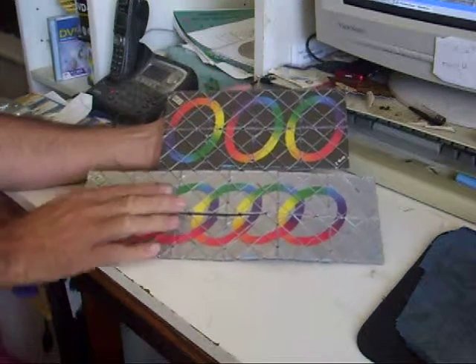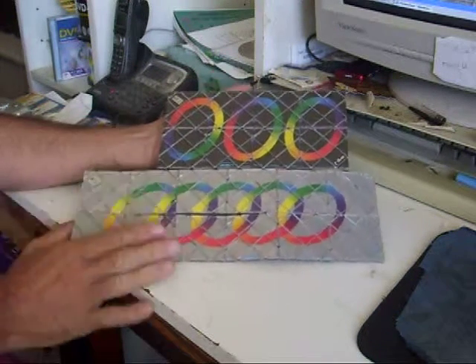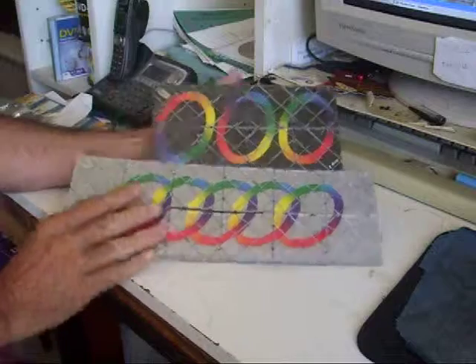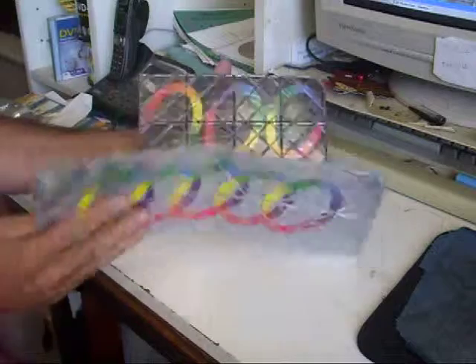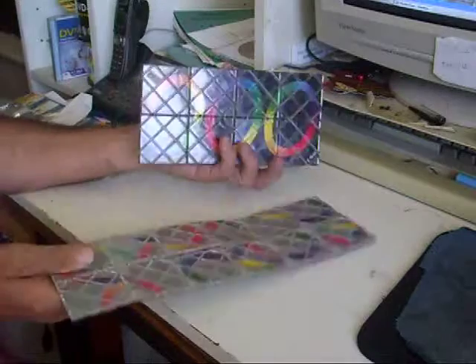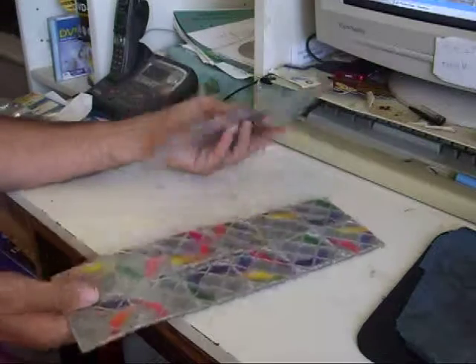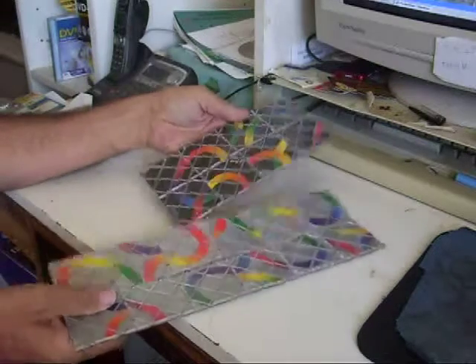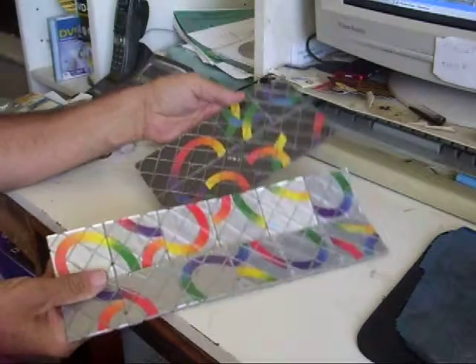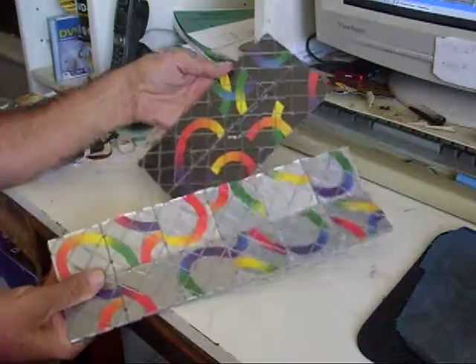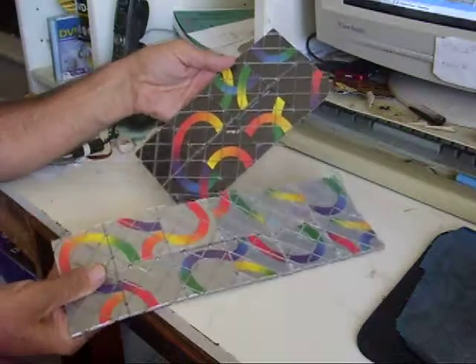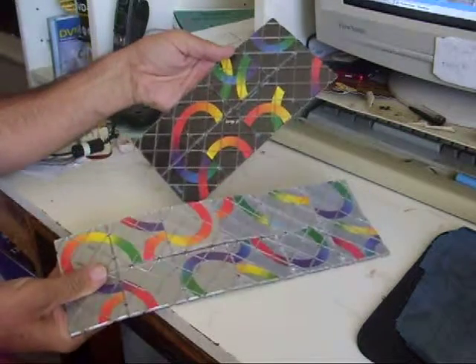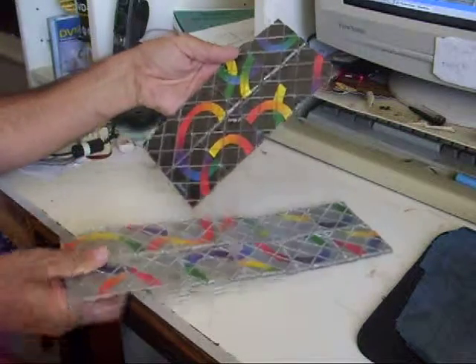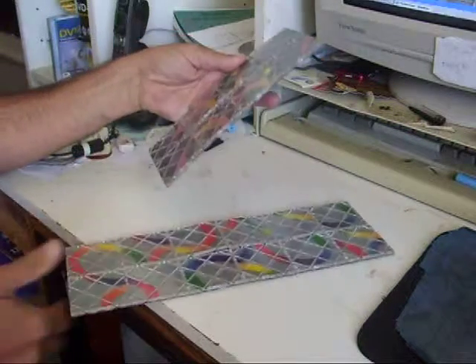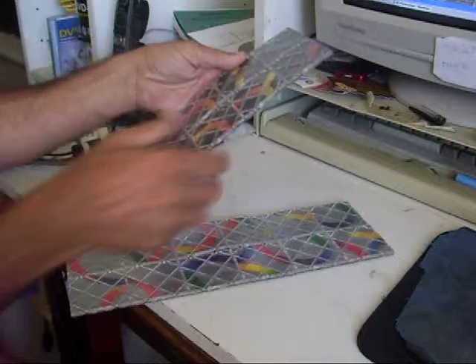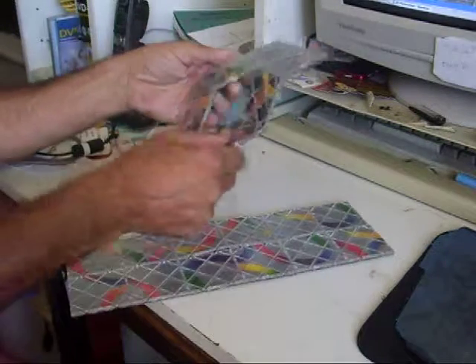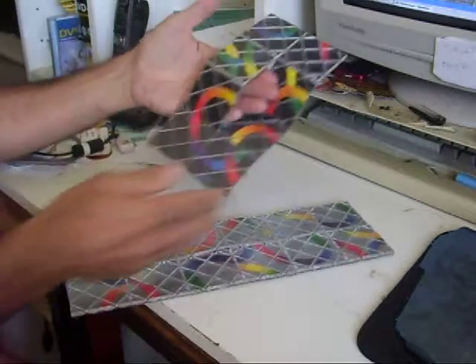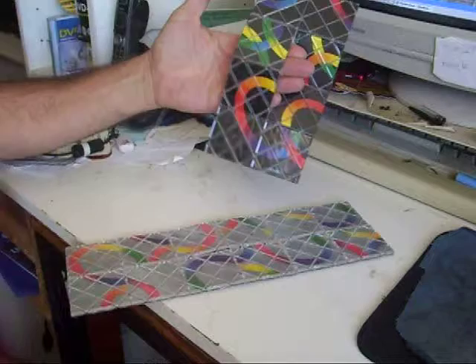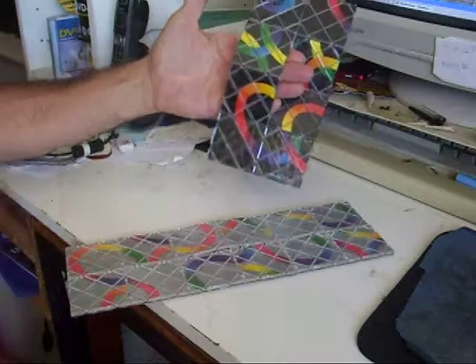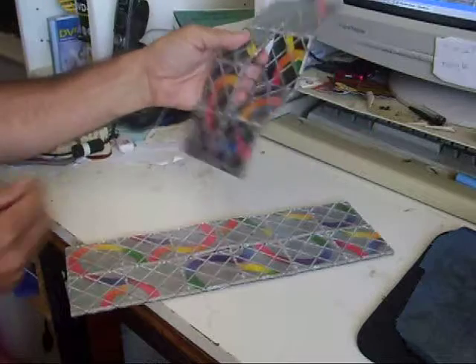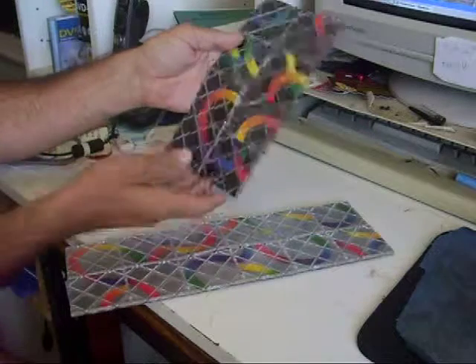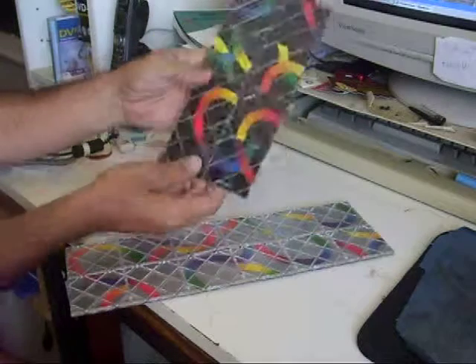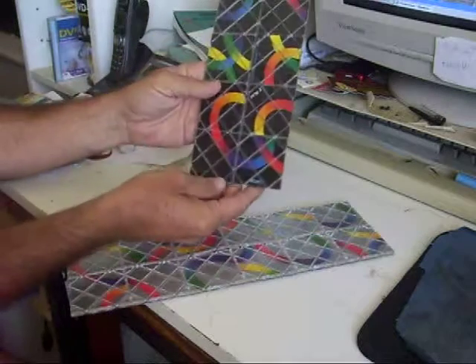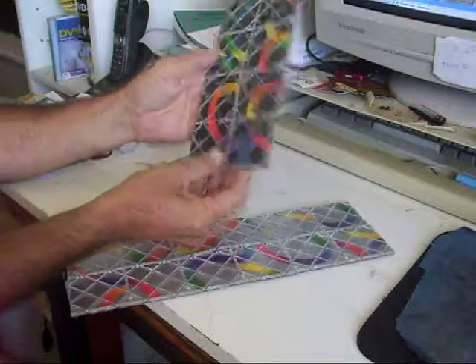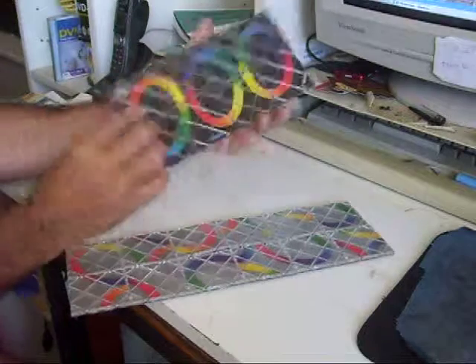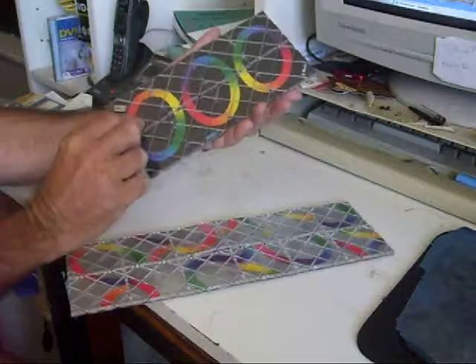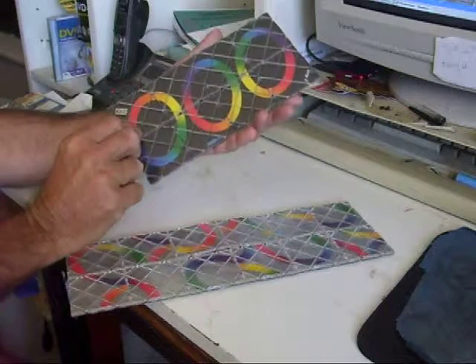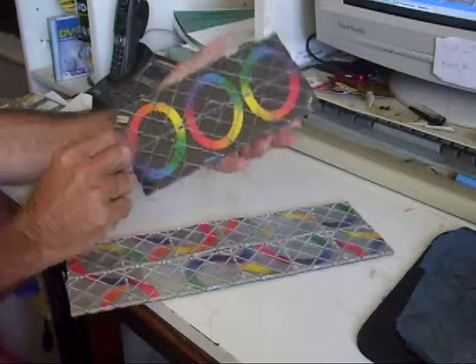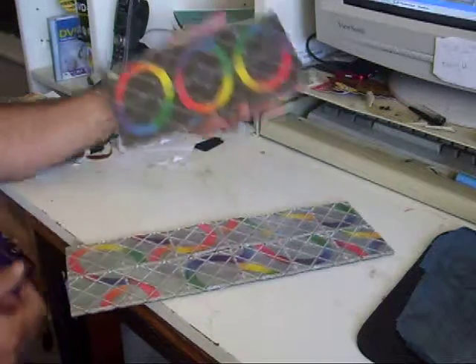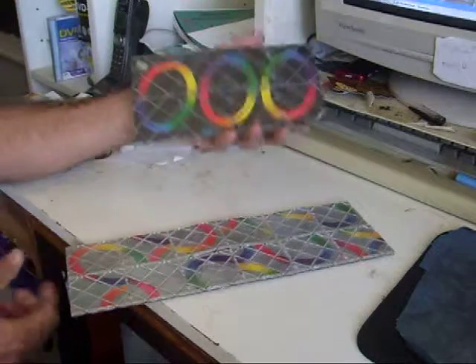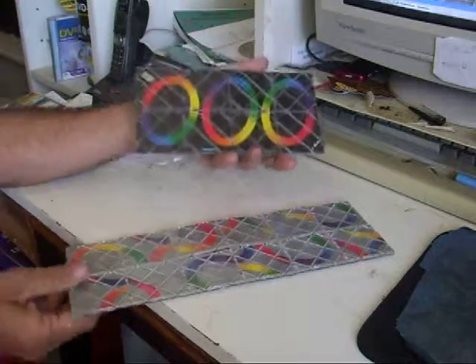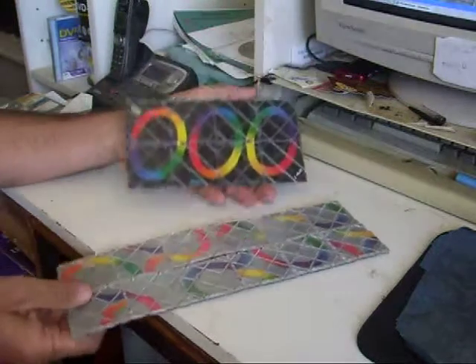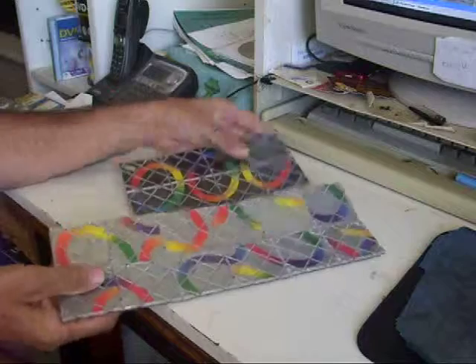Just to show you the reverse sides — and basically you can see here we're going to use both sides to solve both of these puzzles.